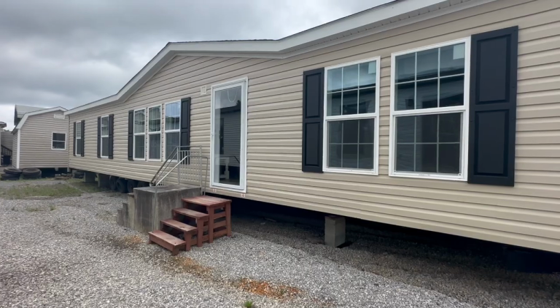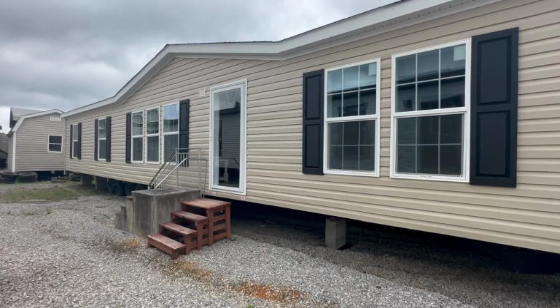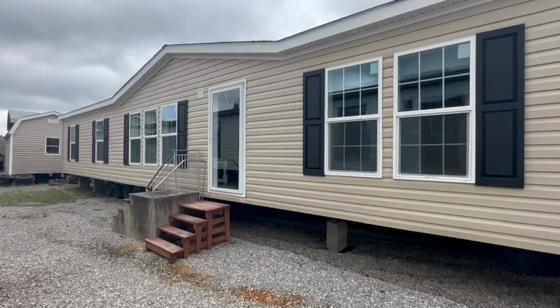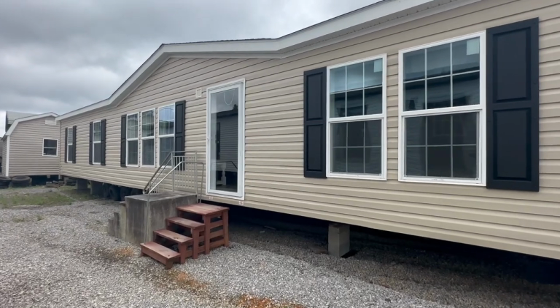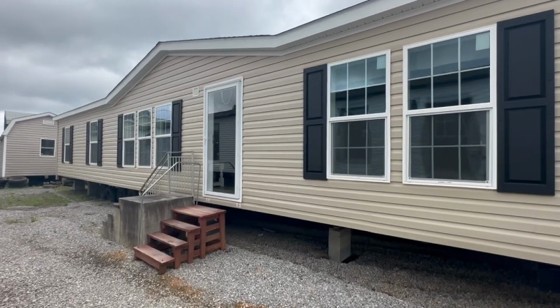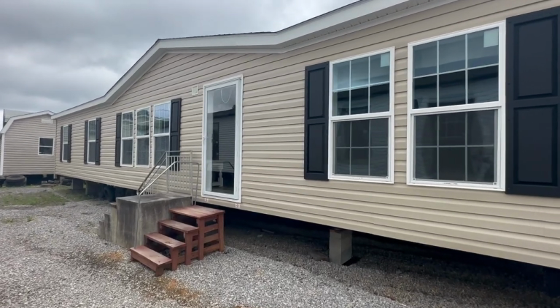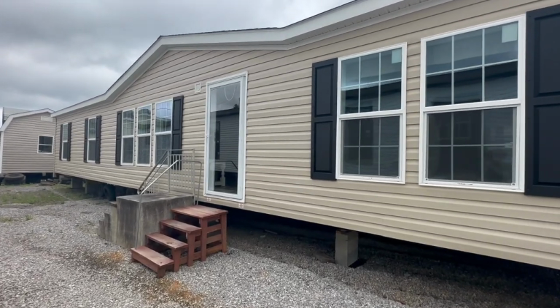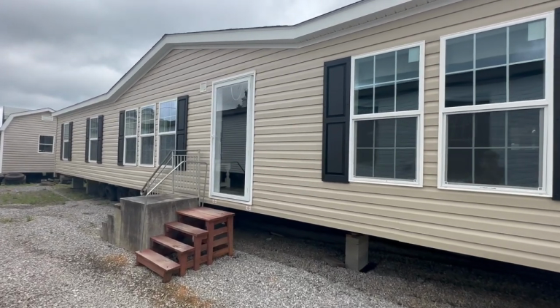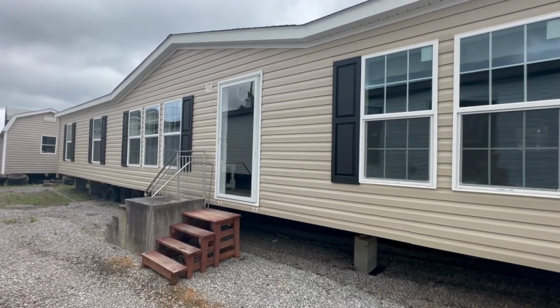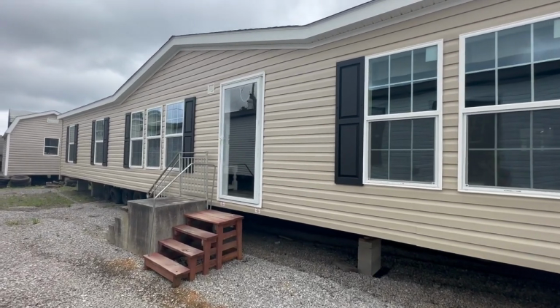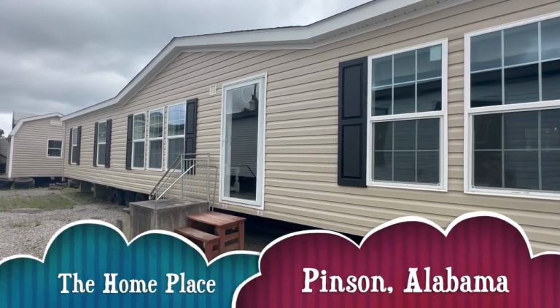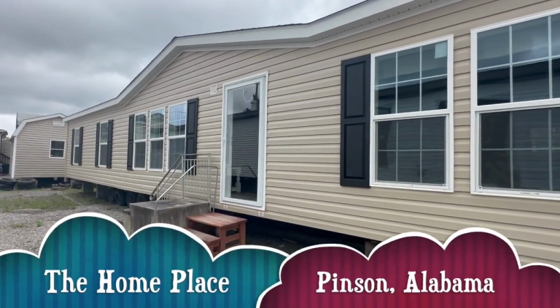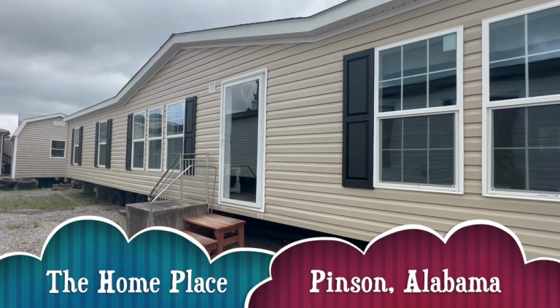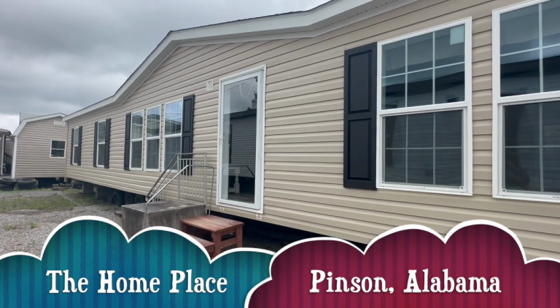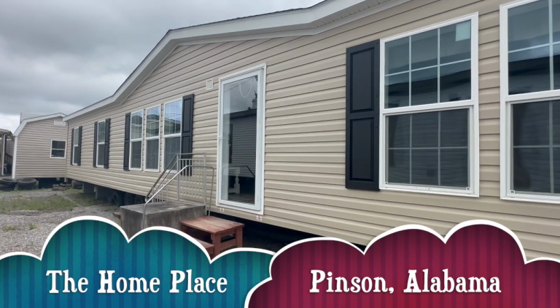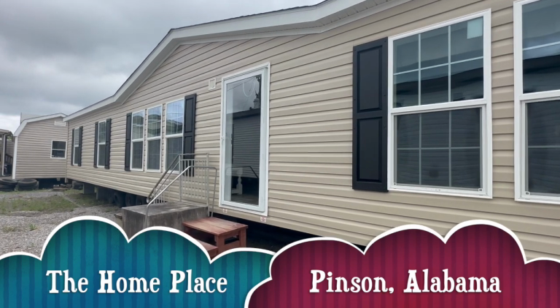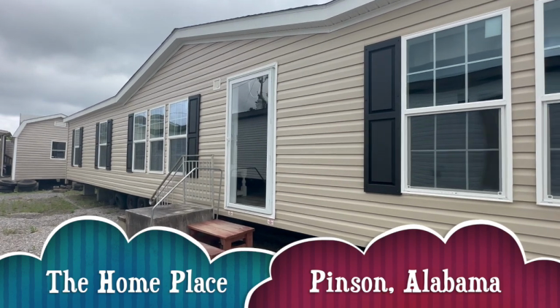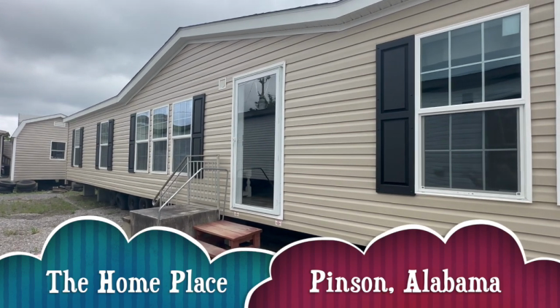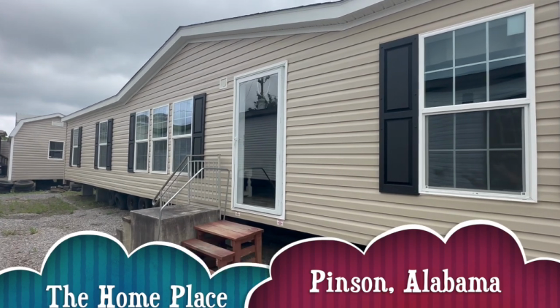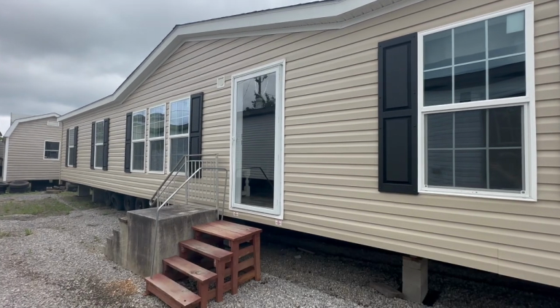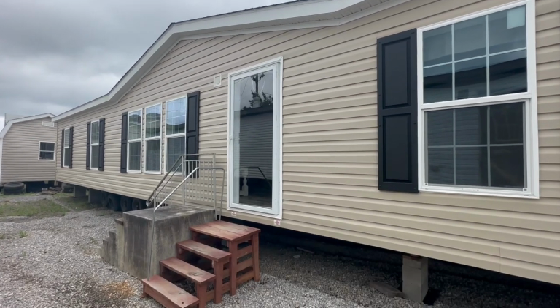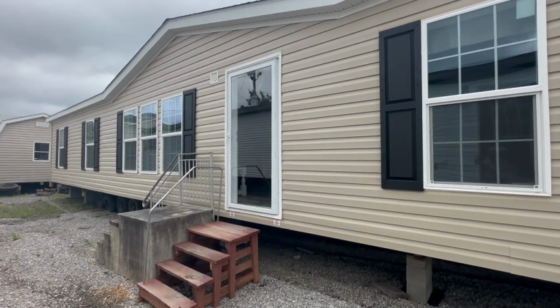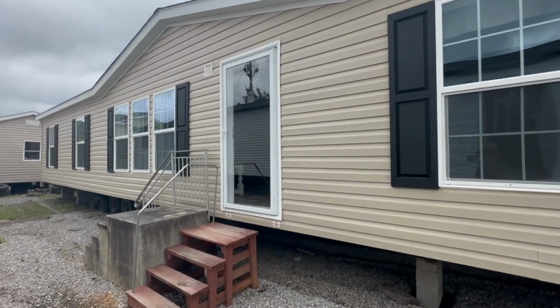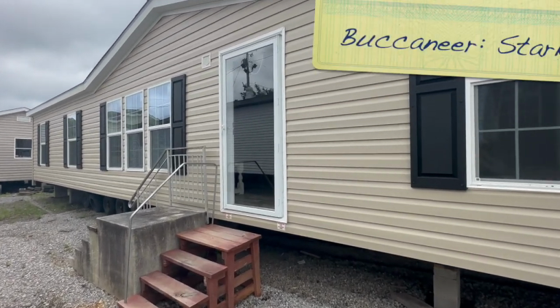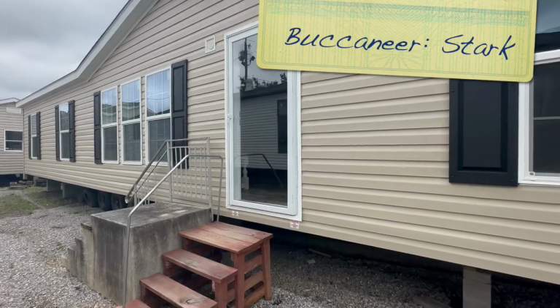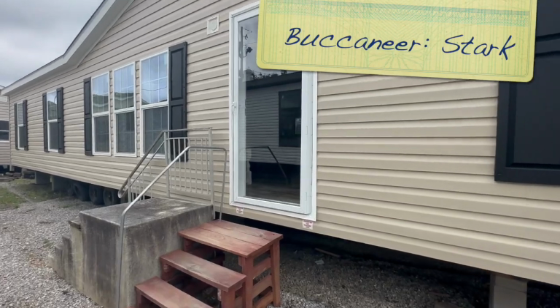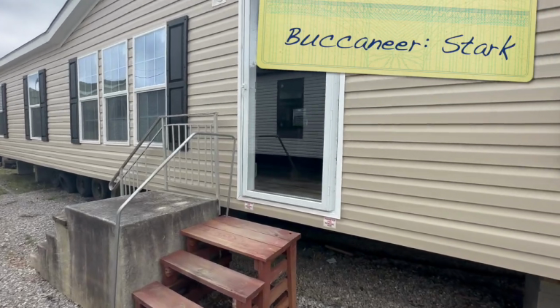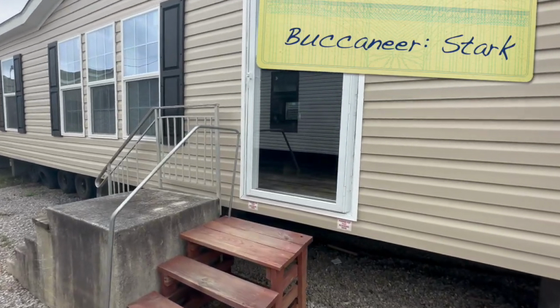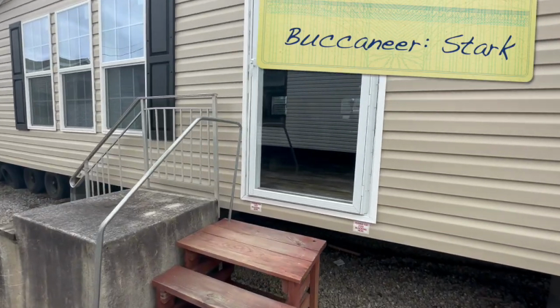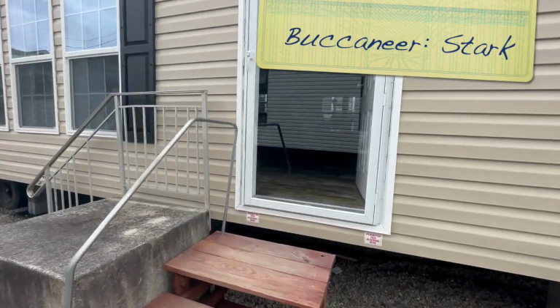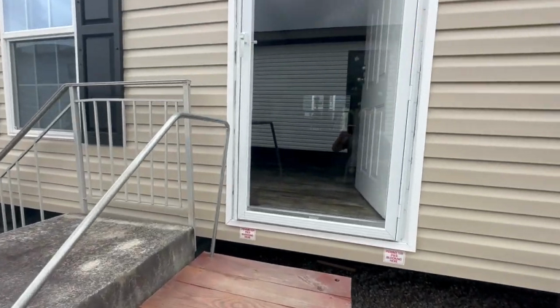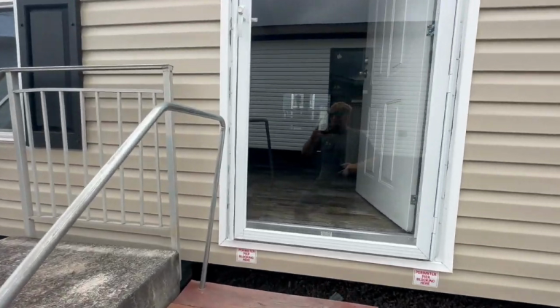Hey guys and welcome back to Homes on Wheels. If you're new to the channel, my name is Brandon and today we're at the Home Place in Pinson, Alabama, and we're going to be filming this Buccaneer home called the Stark. Let's go ahead and take a look on the inside and see what it looks like.